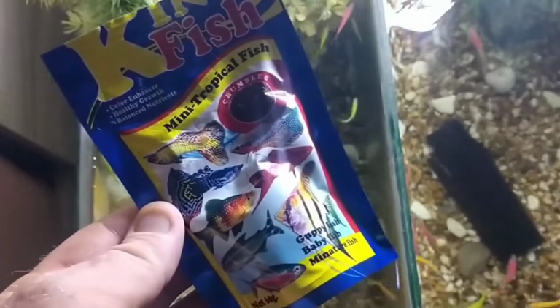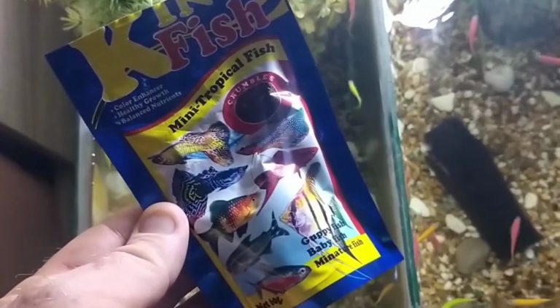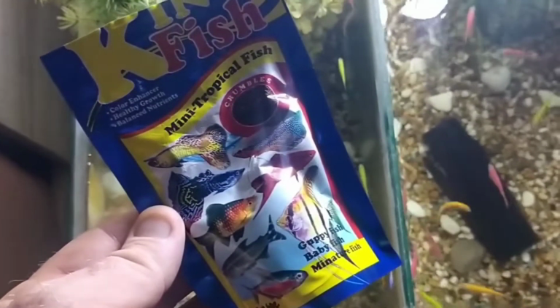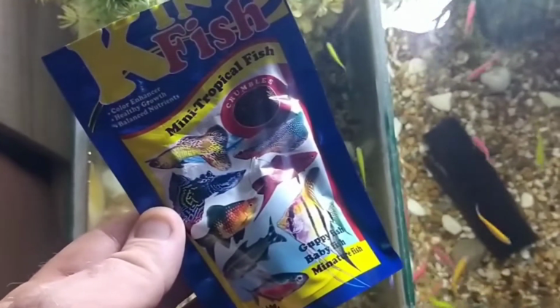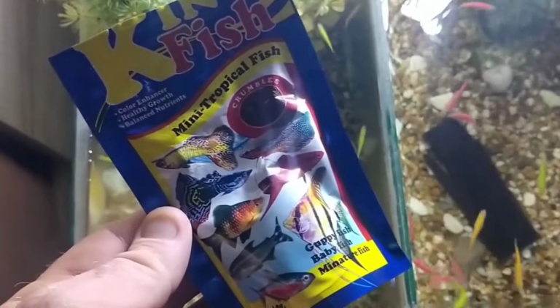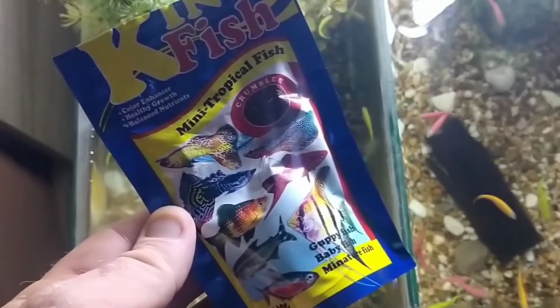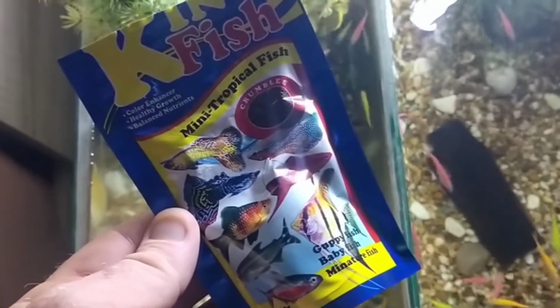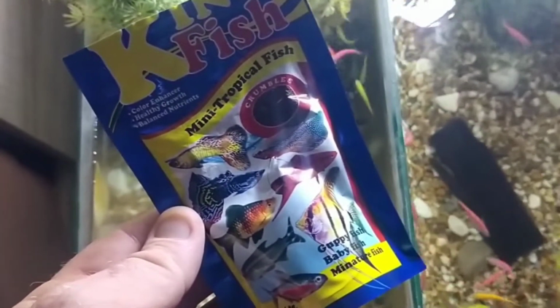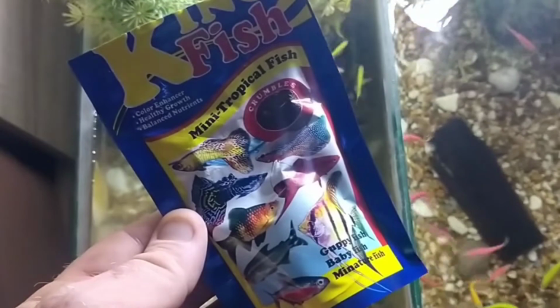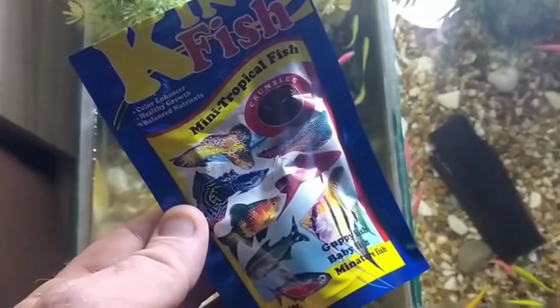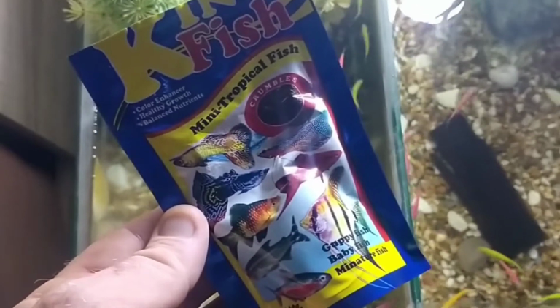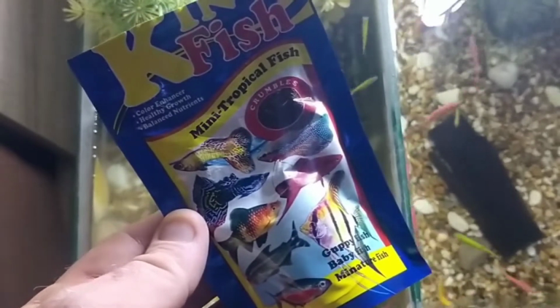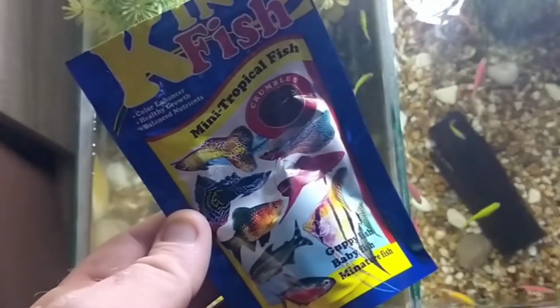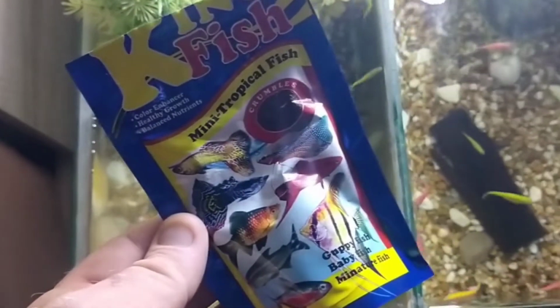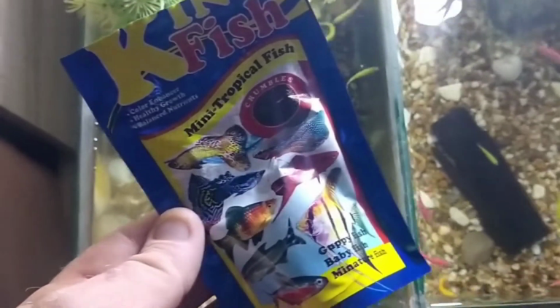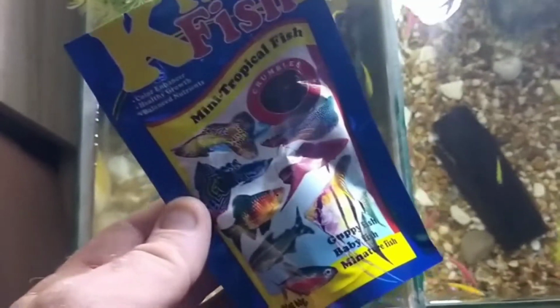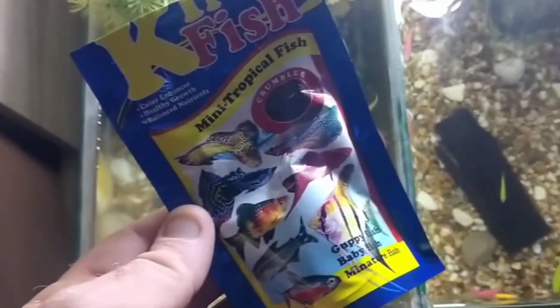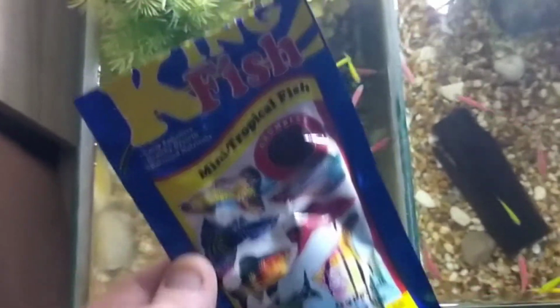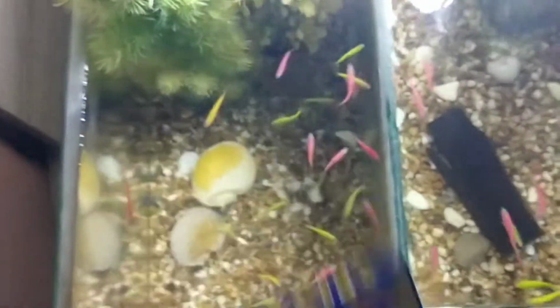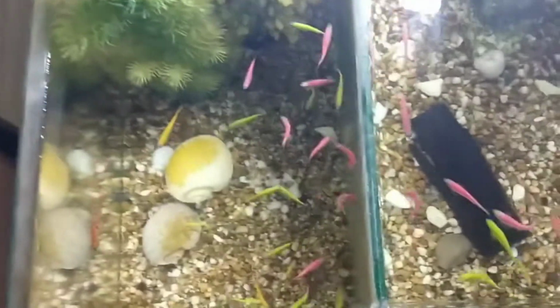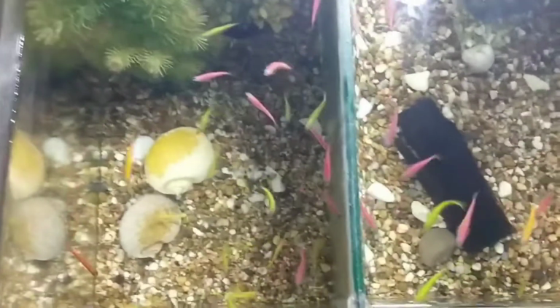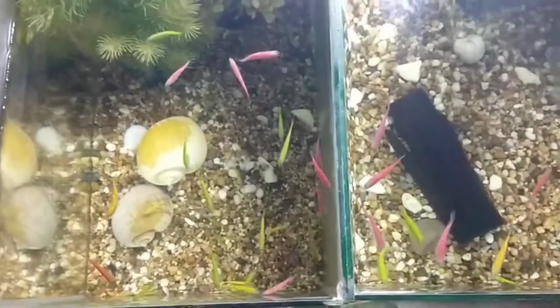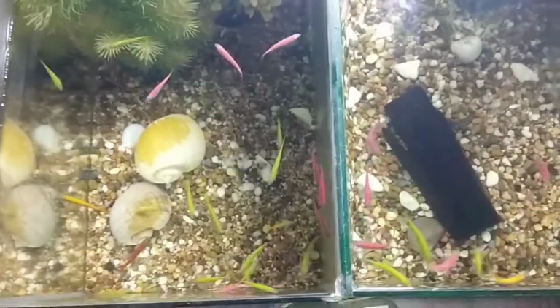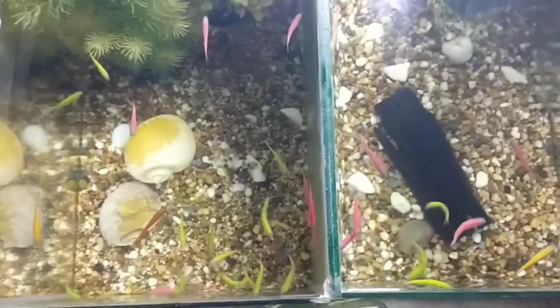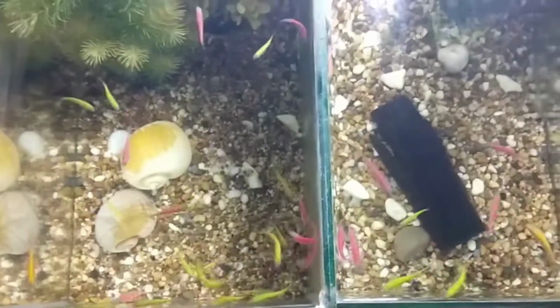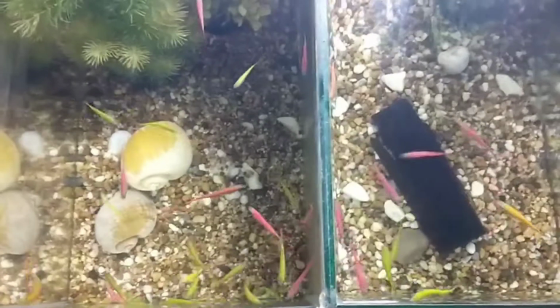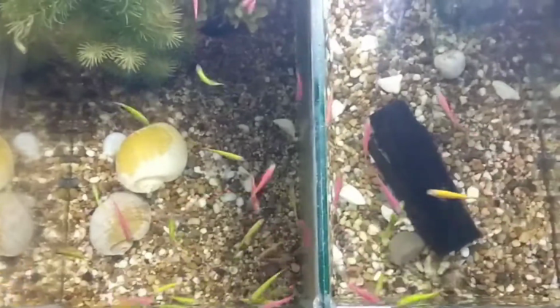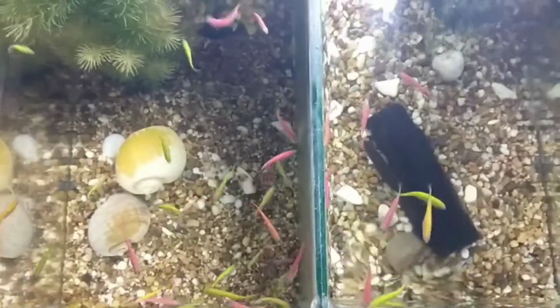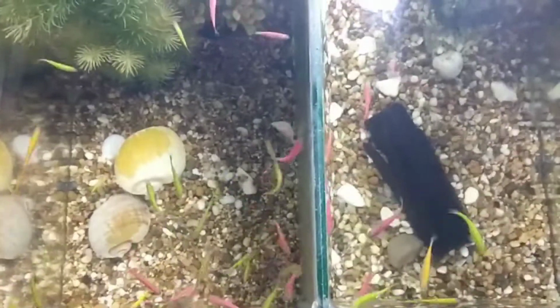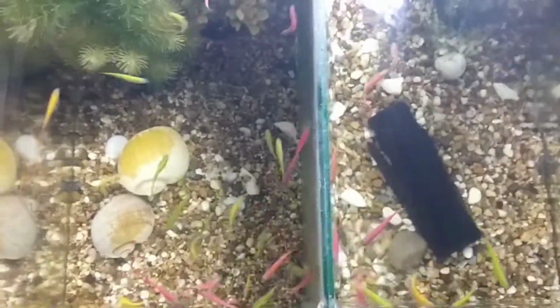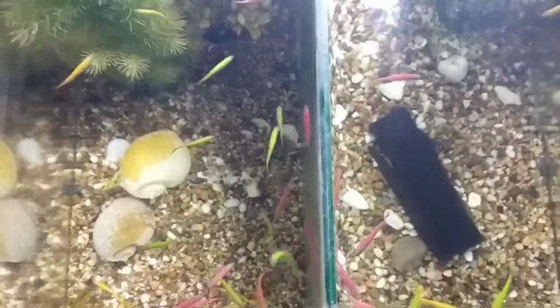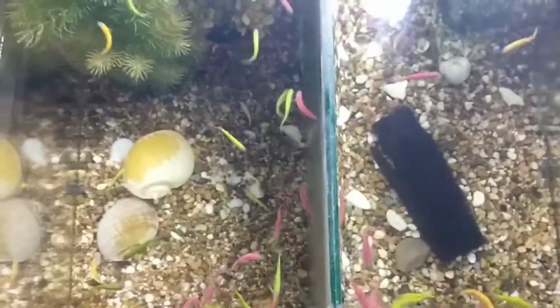Really an excellent food, really palatable. All the fish go for them and they're tiny, so they're ideal for small fish like these glow fish or danios.